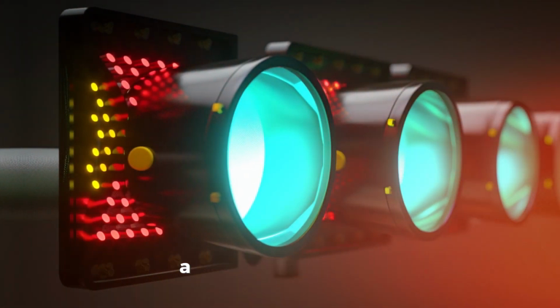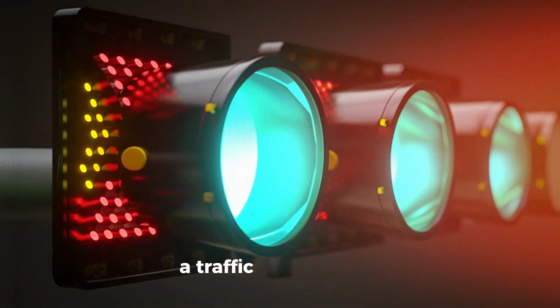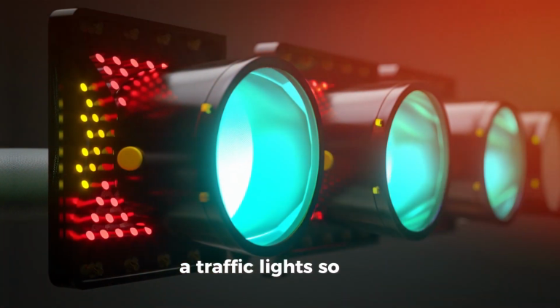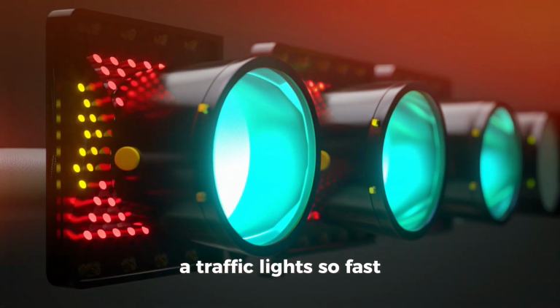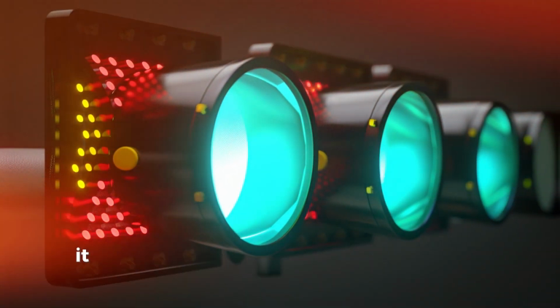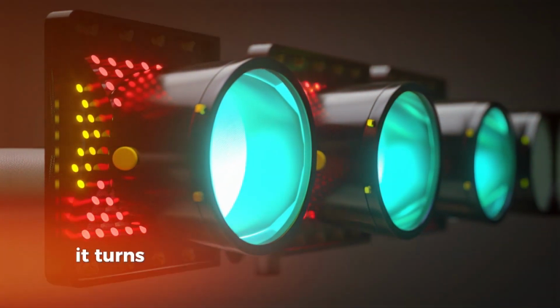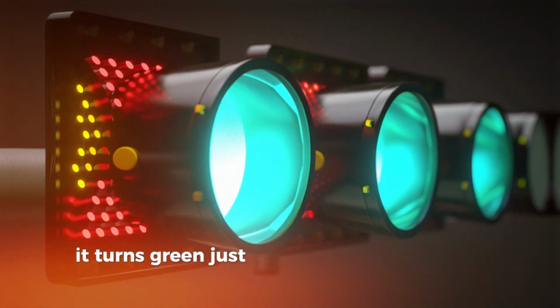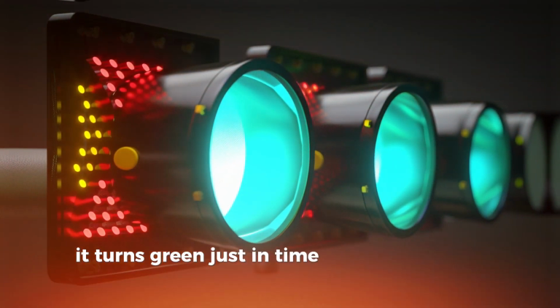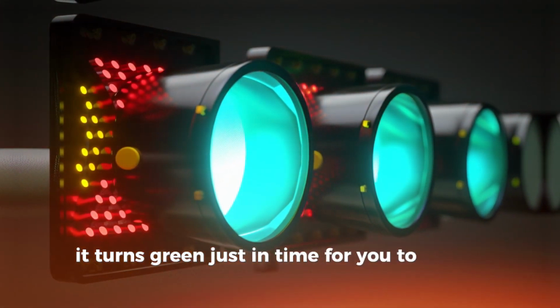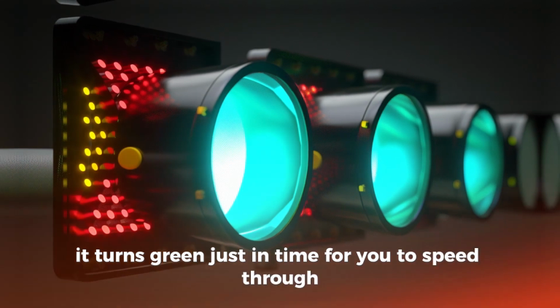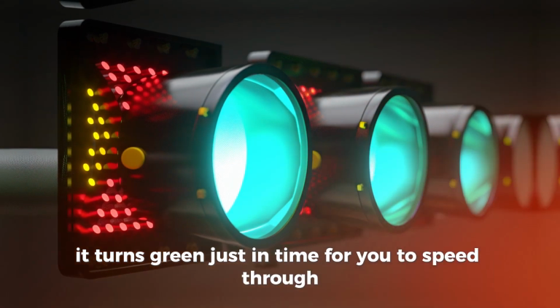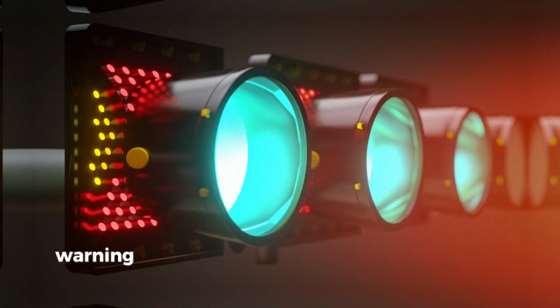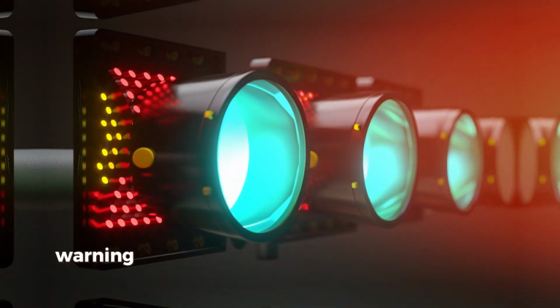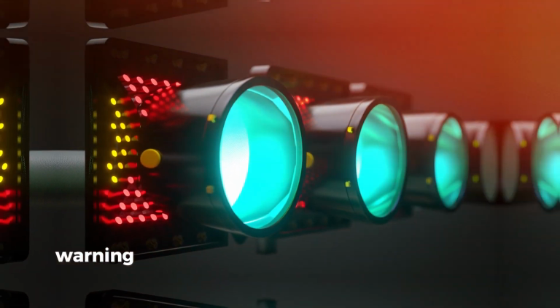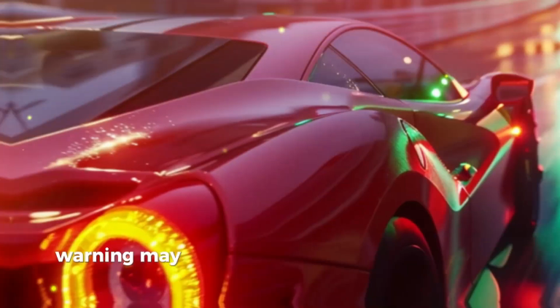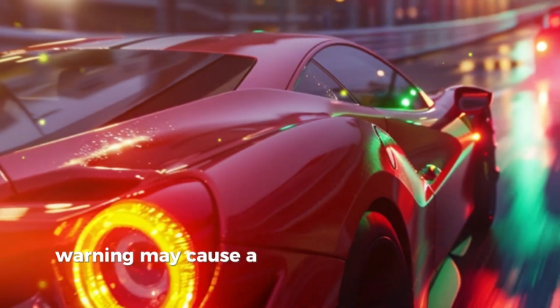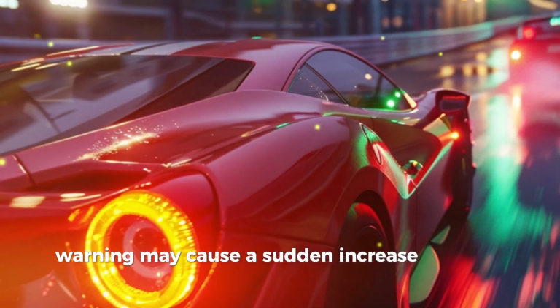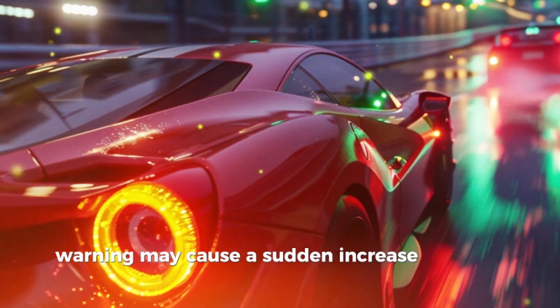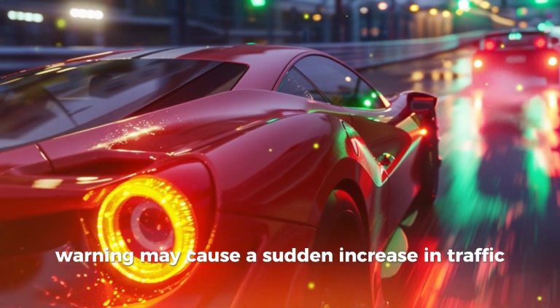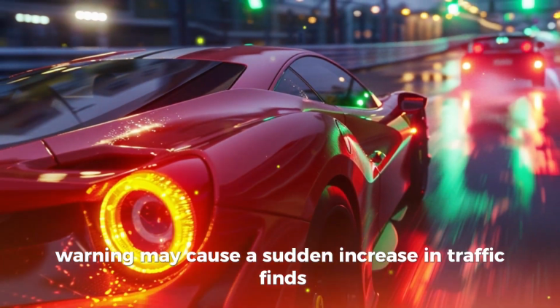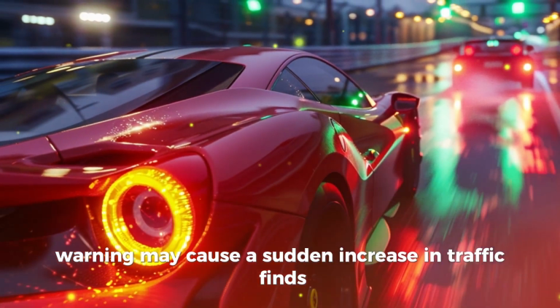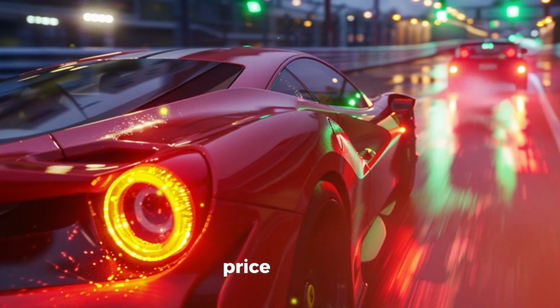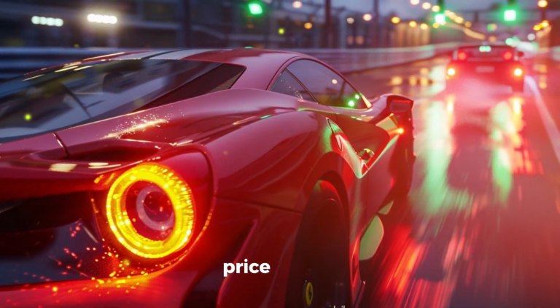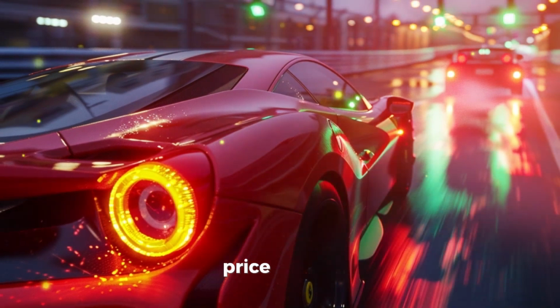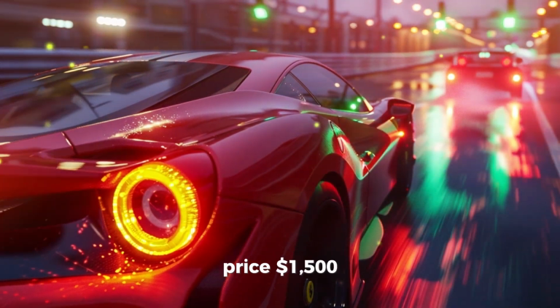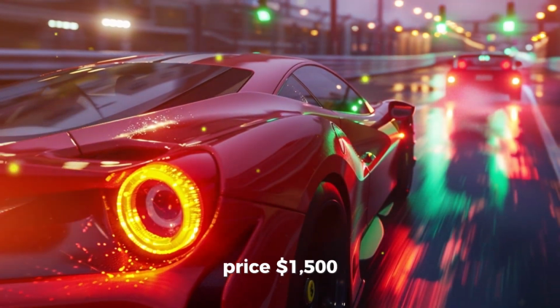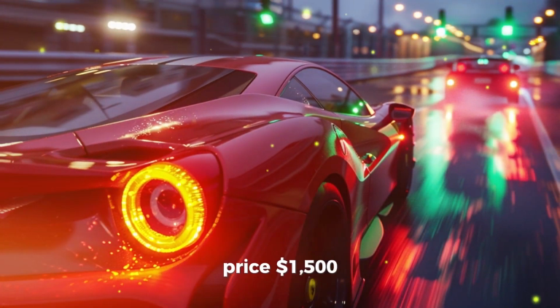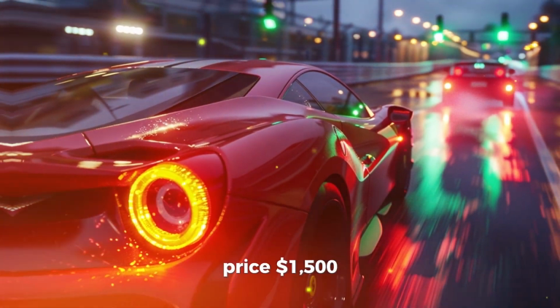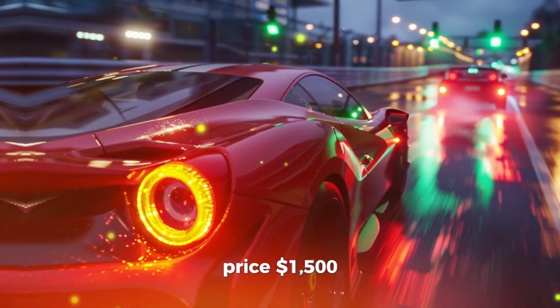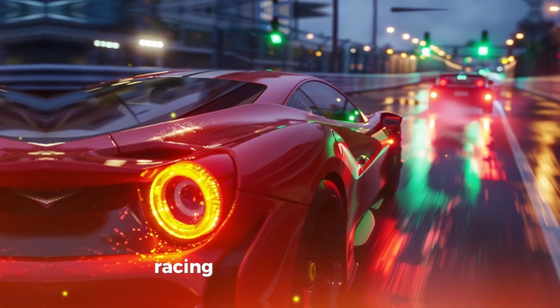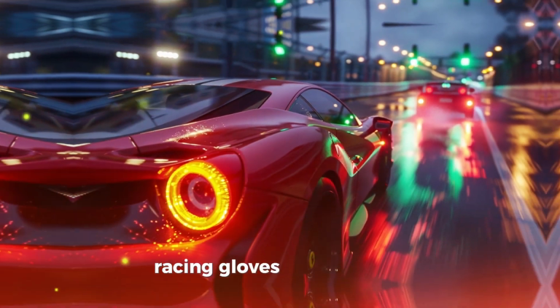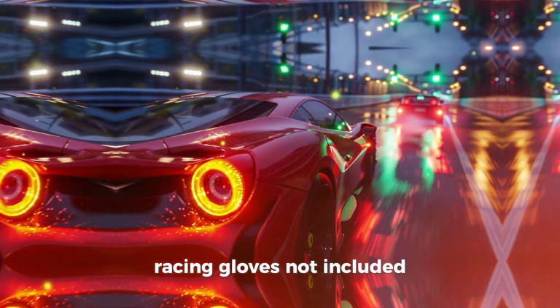Ferrari F1 Flasher — a traffic light so fast, it turns green just in time for you to speed through. Warning: may cause a sudden increase in traffic fines. Price: $1,500, racing gloves not included.